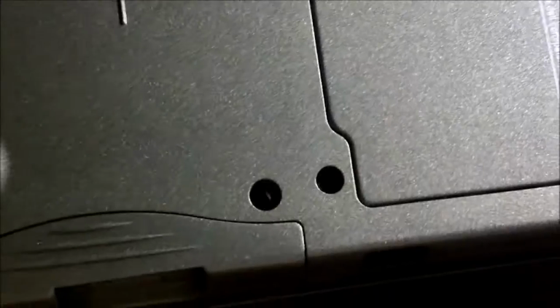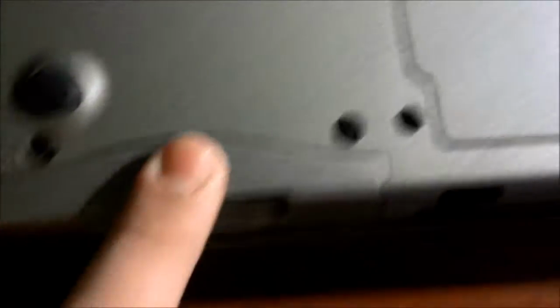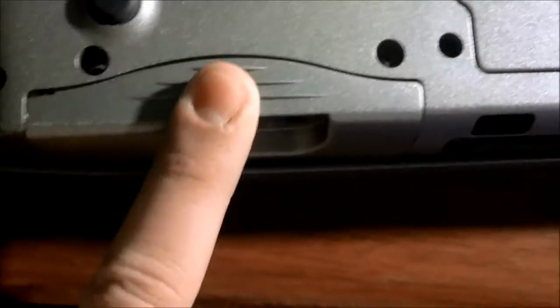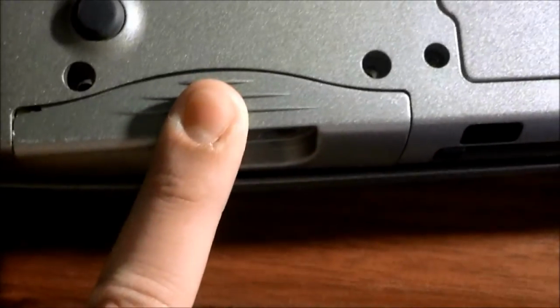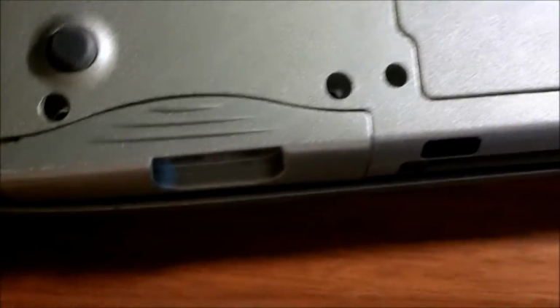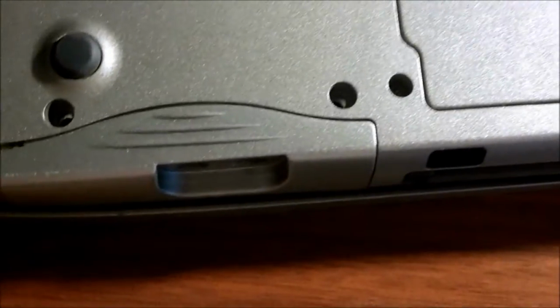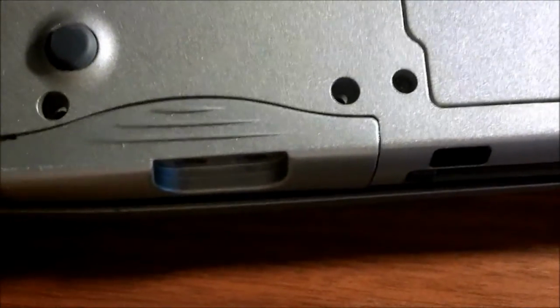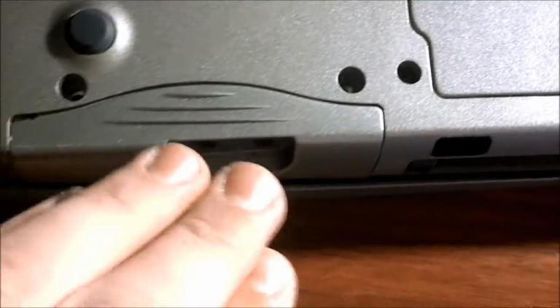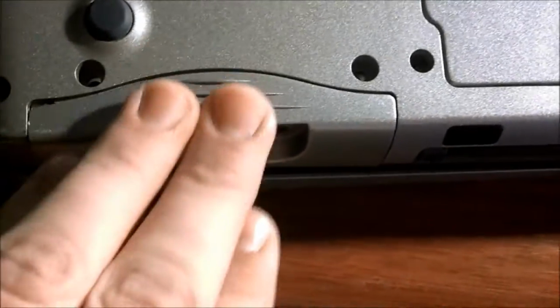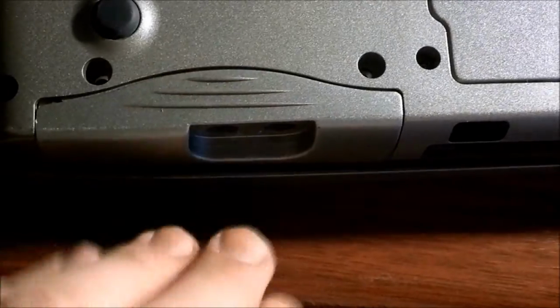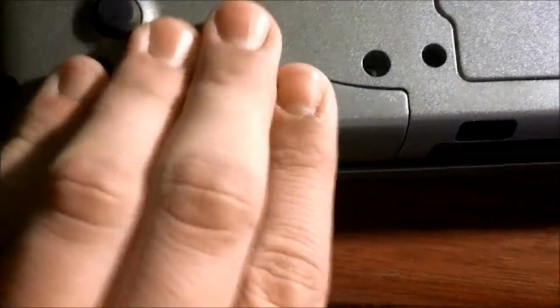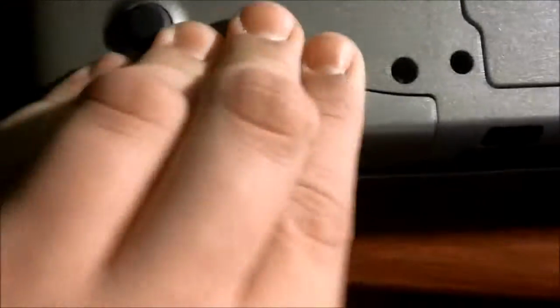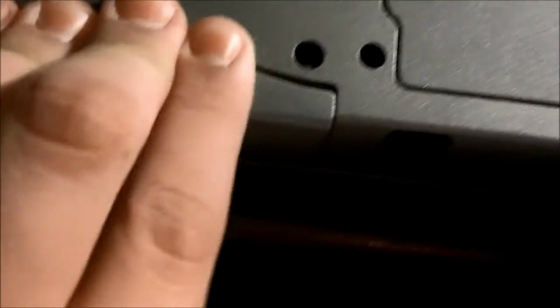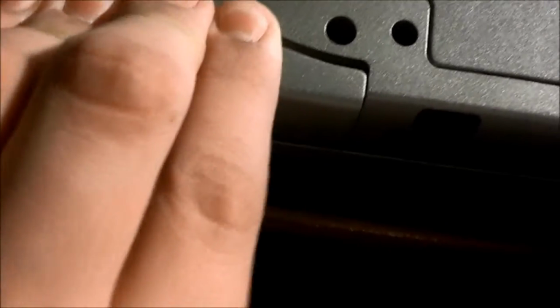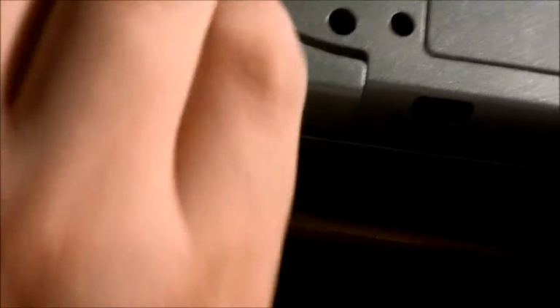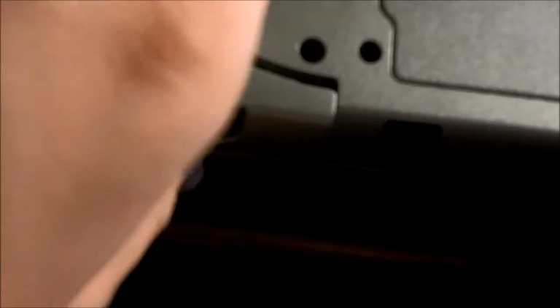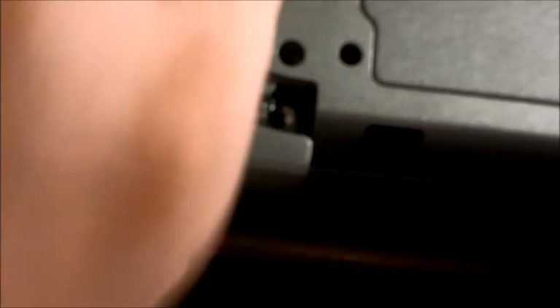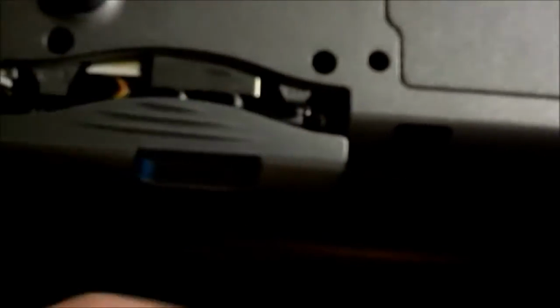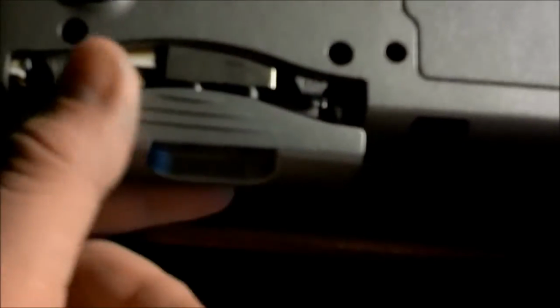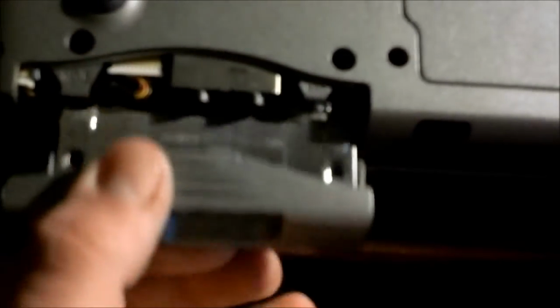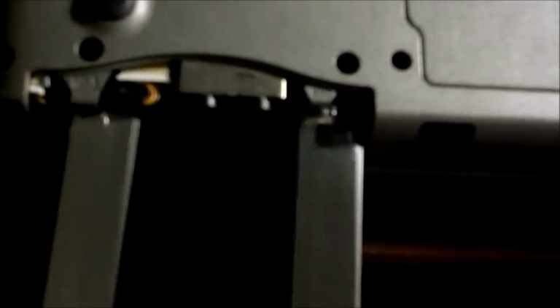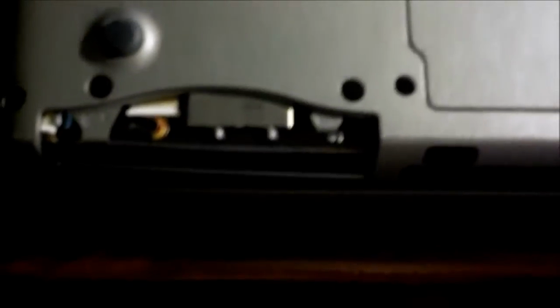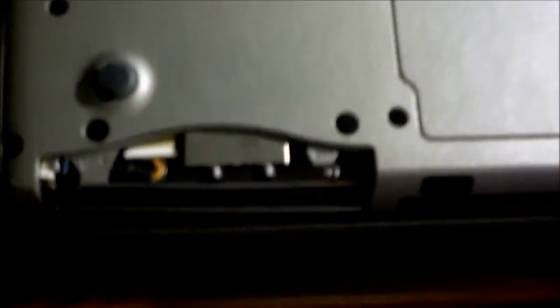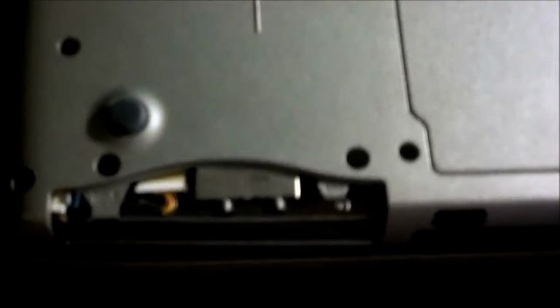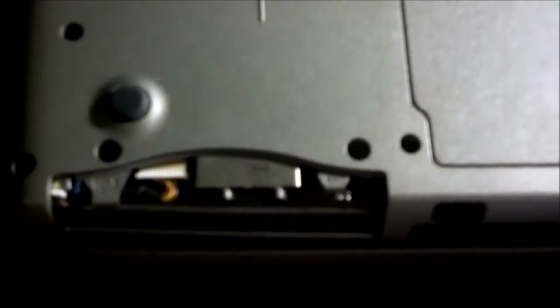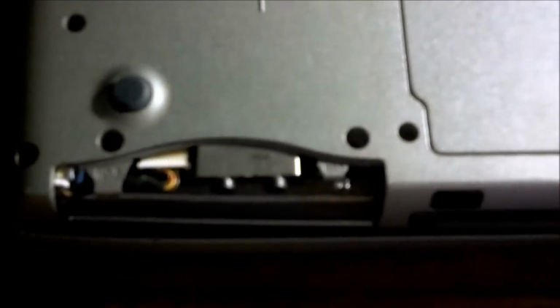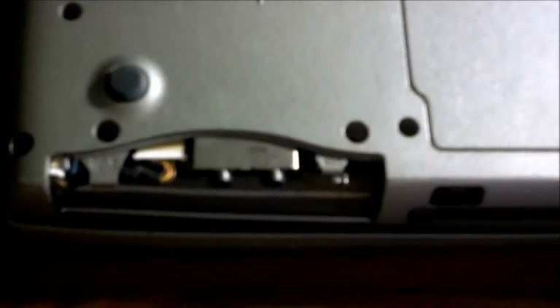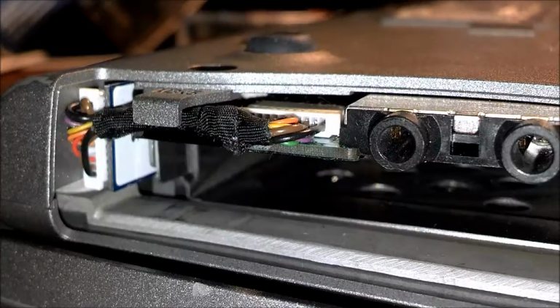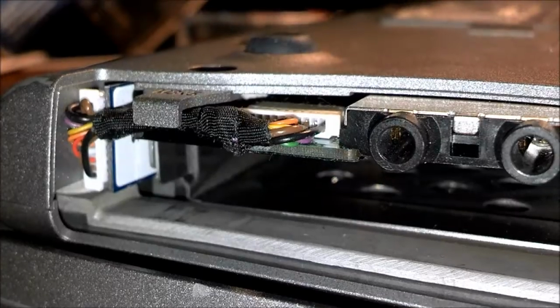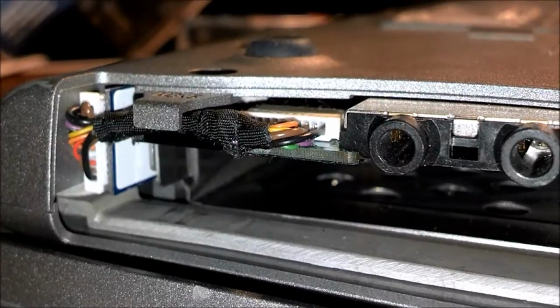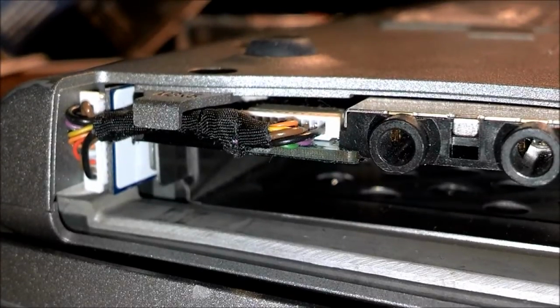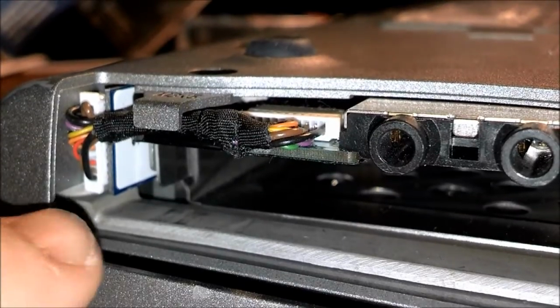It will release the hard drive. And then all you have to do is pull it towards you or away from you — just pull it out. And then you're going to have something that looks like this.